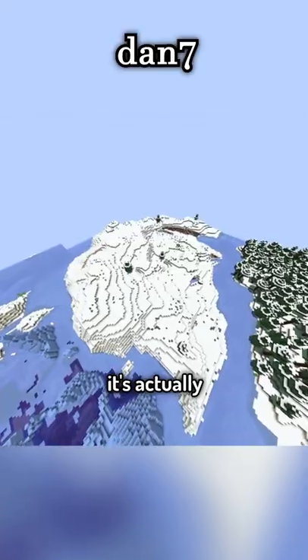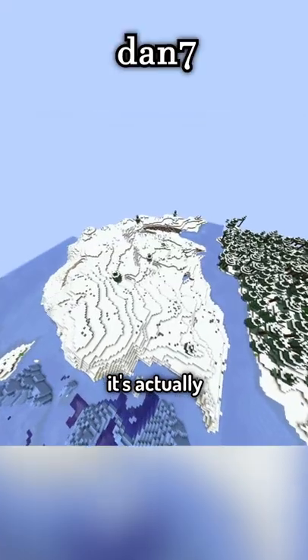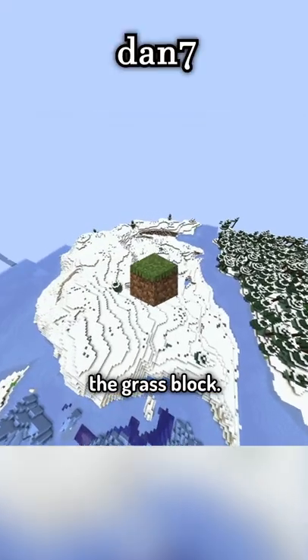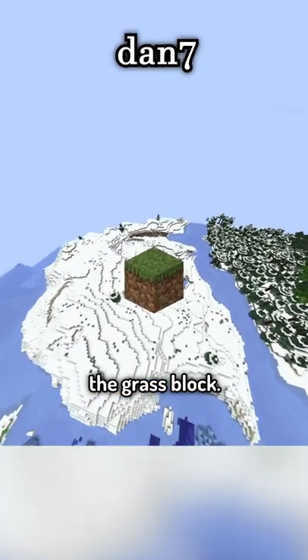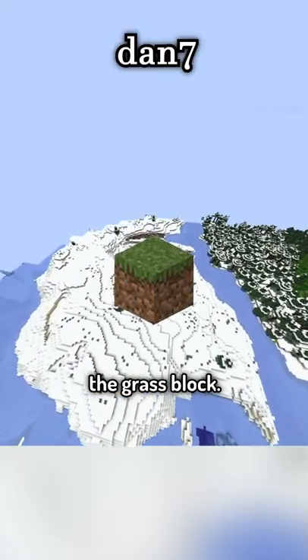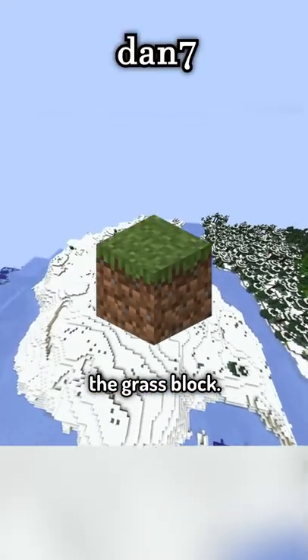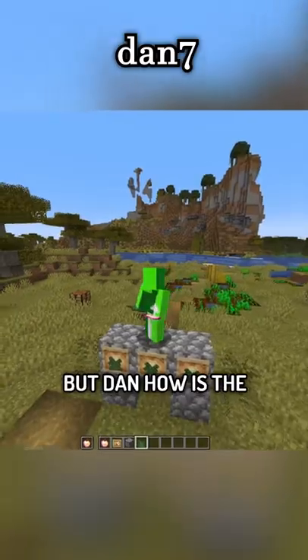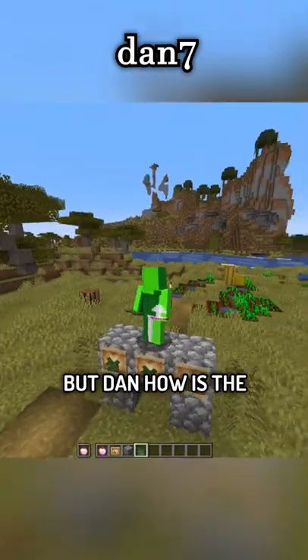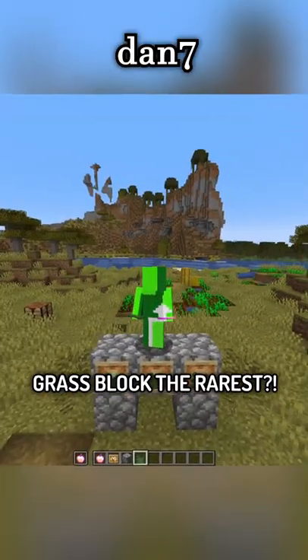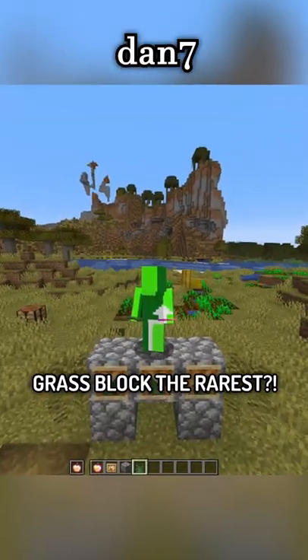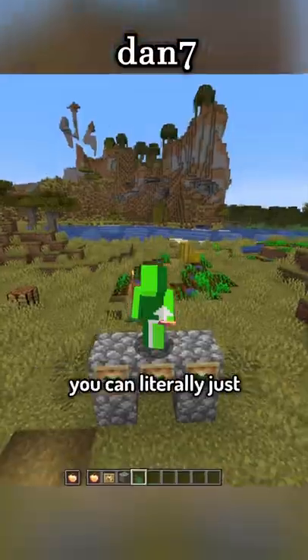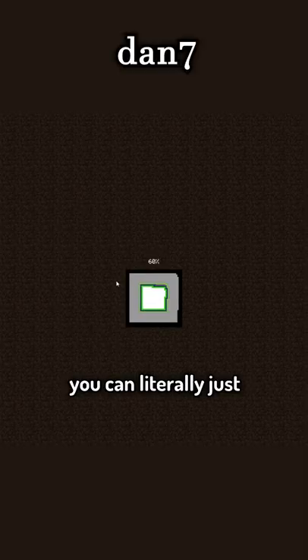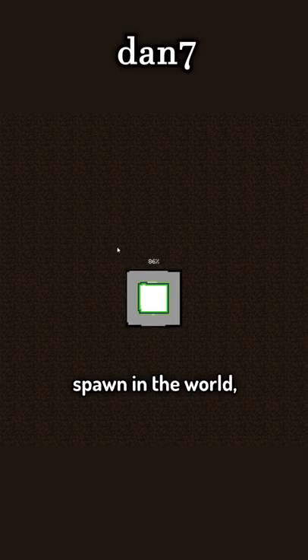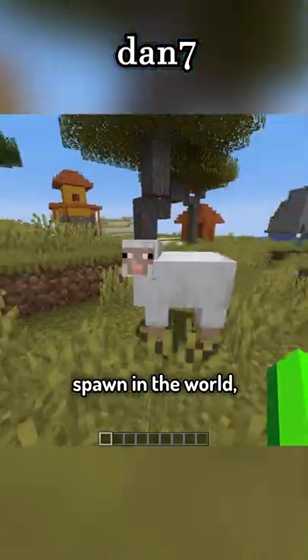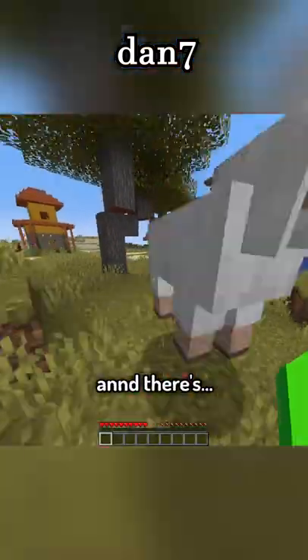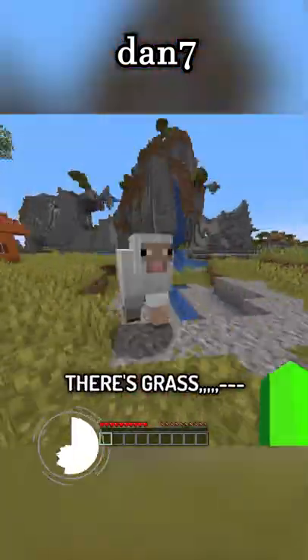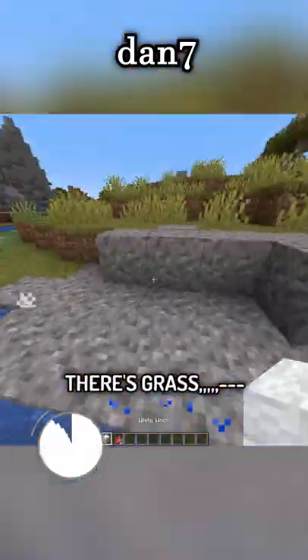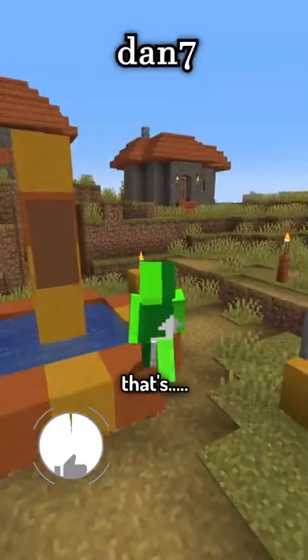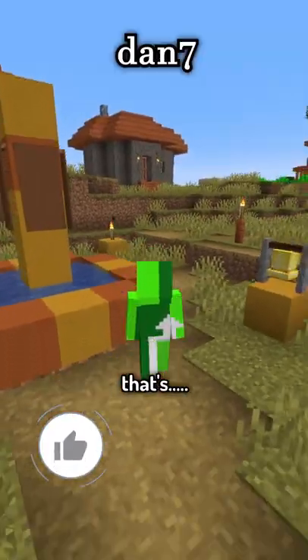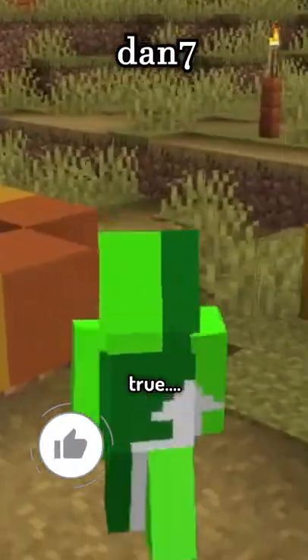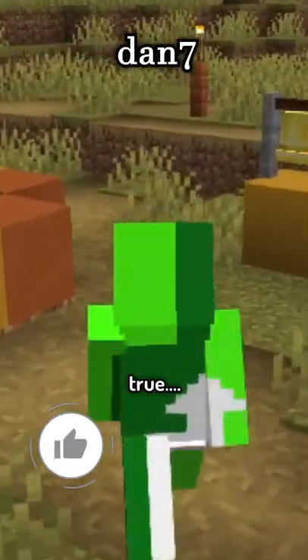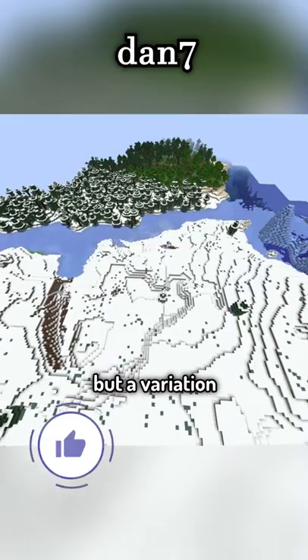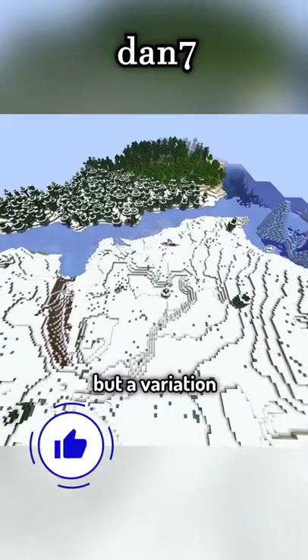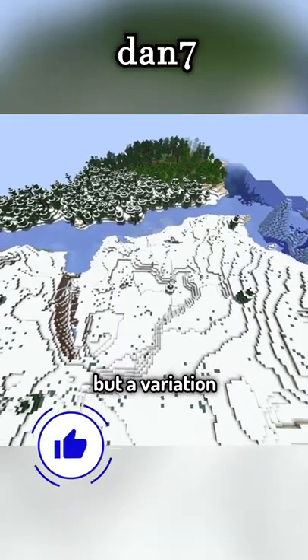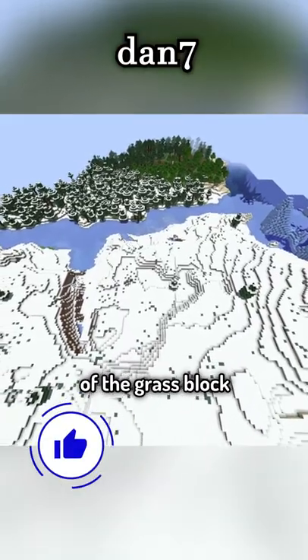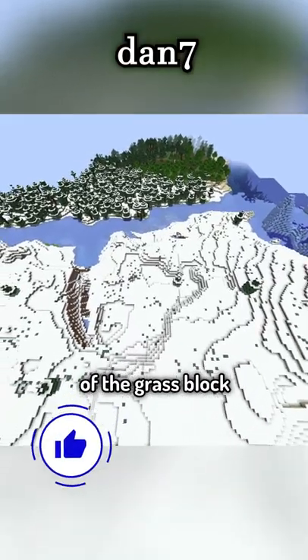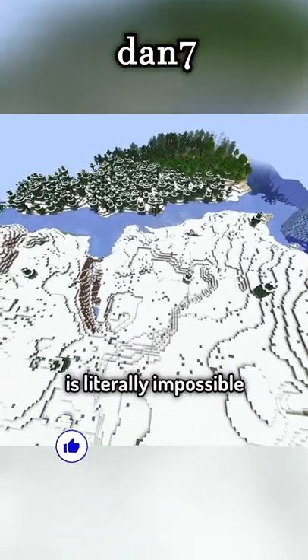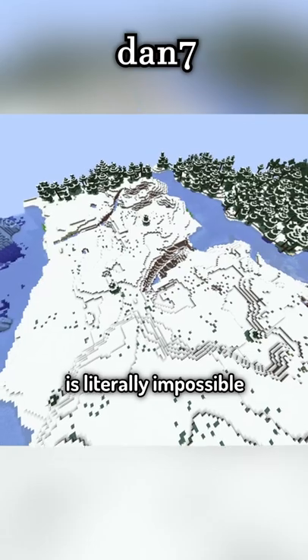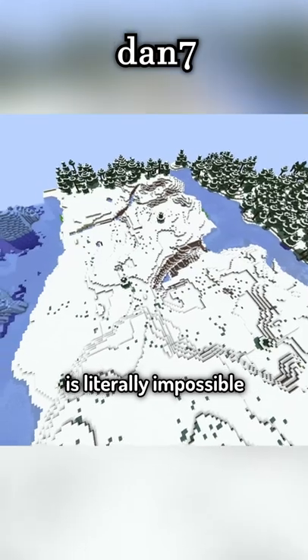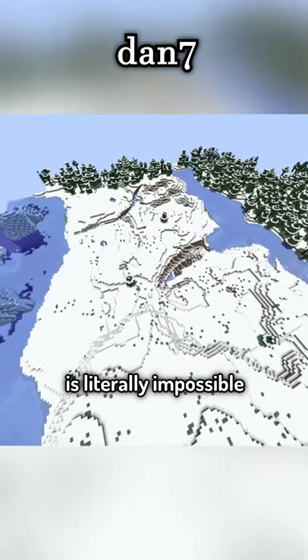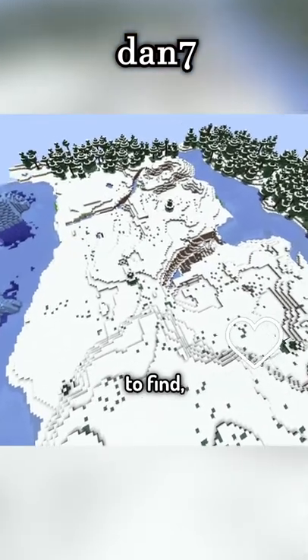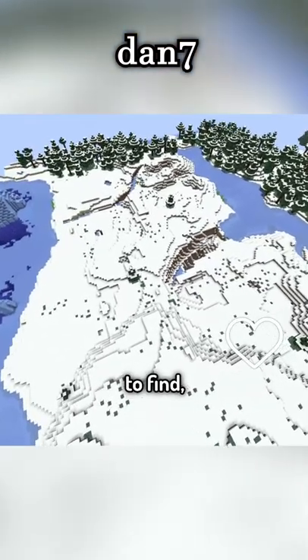It's actually the grass block. But Dan, how is the grass block the rarest? You can literally just spawn in the world and there's grass! That's true, but a variation of the grass block is literally impossible to find.